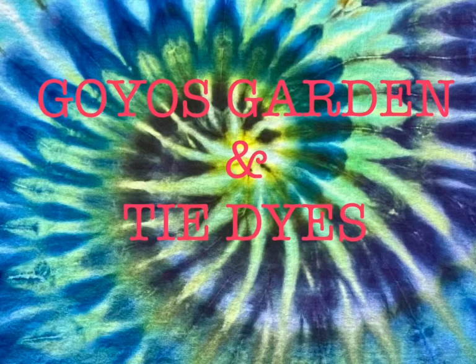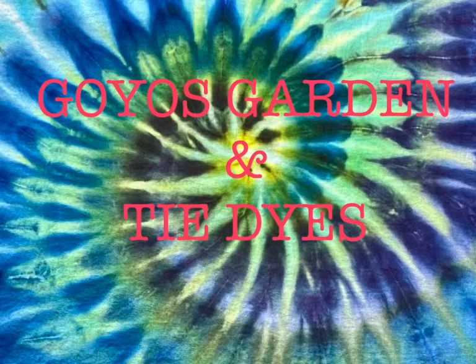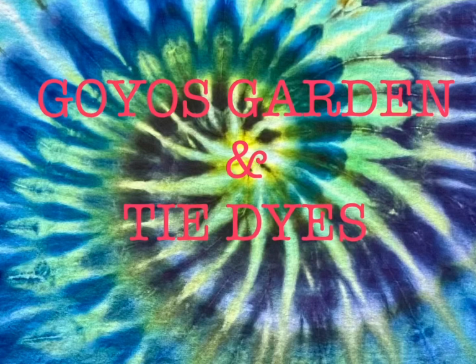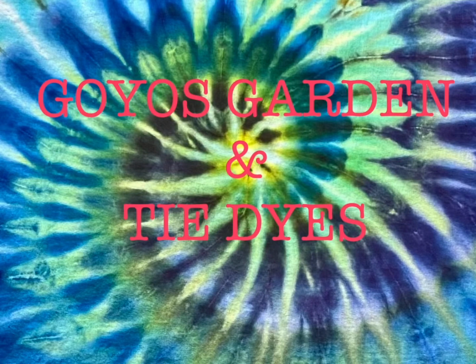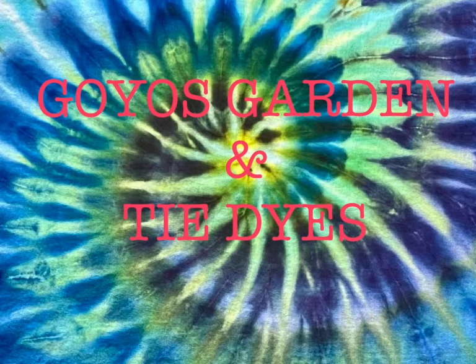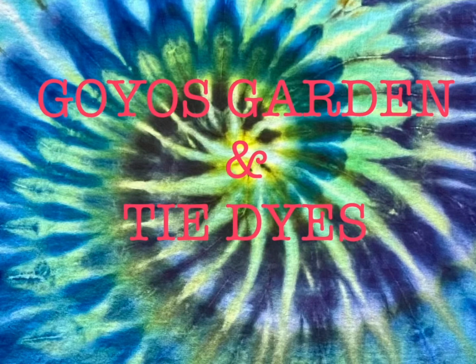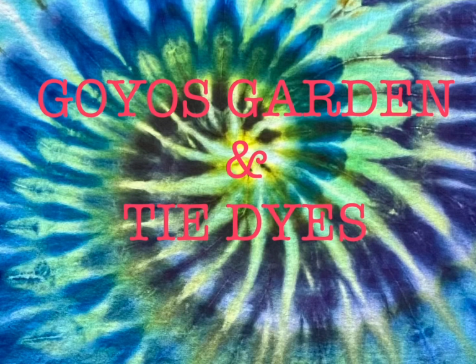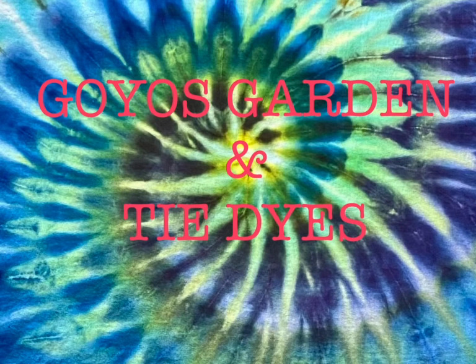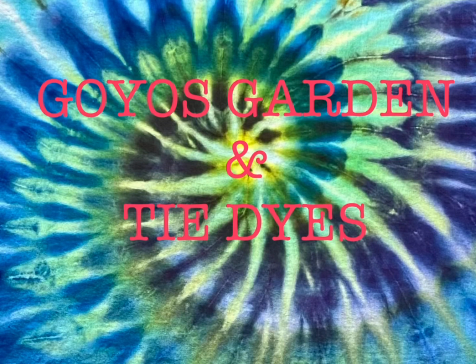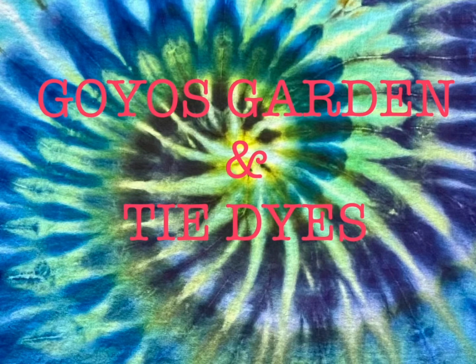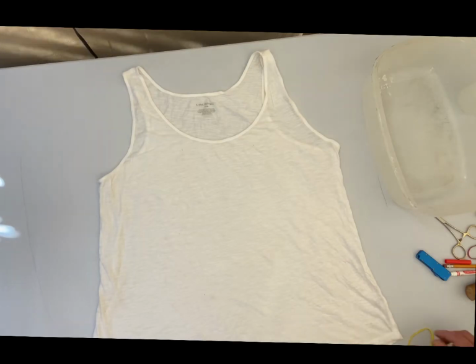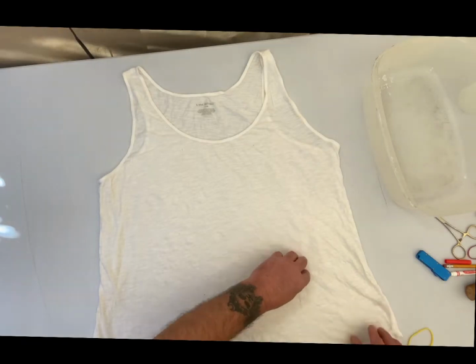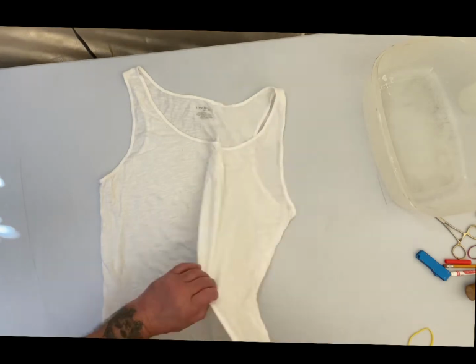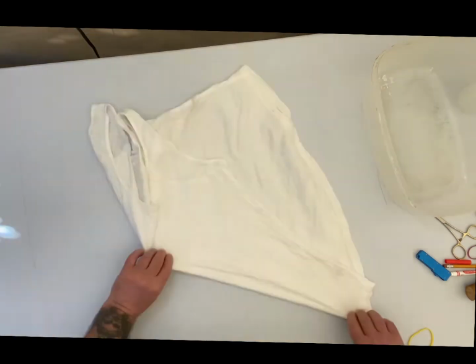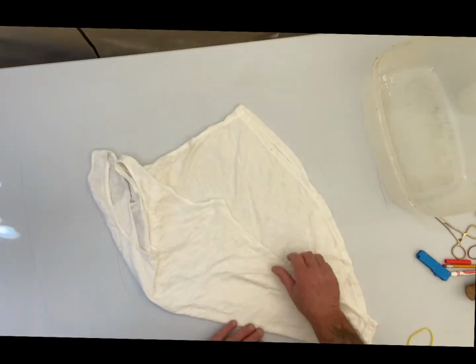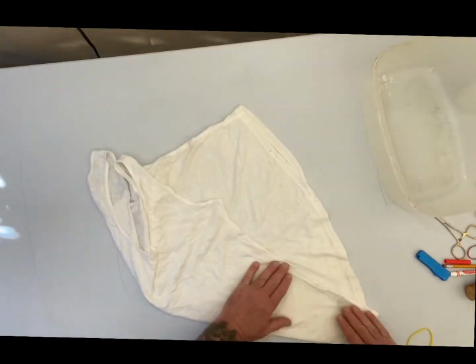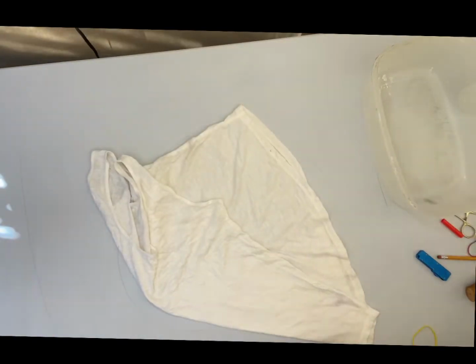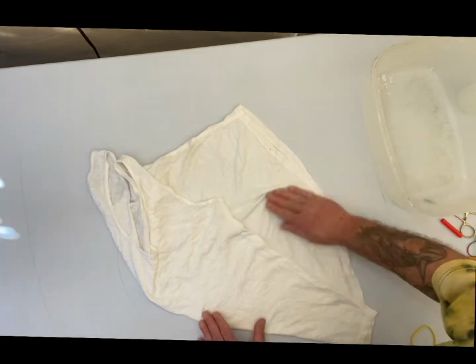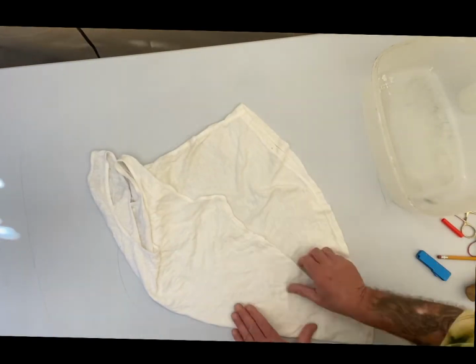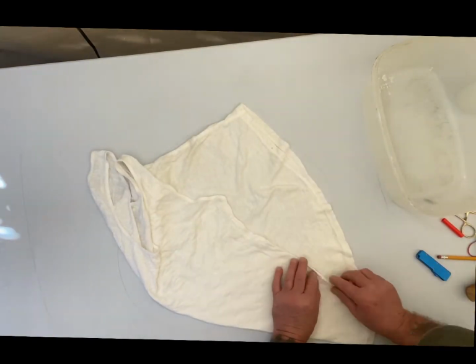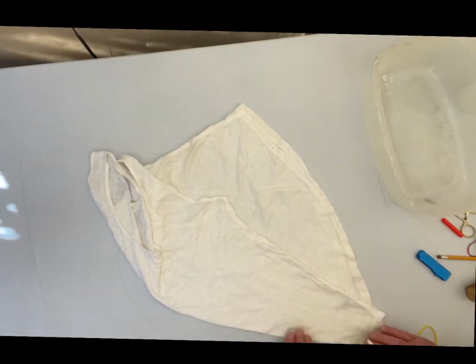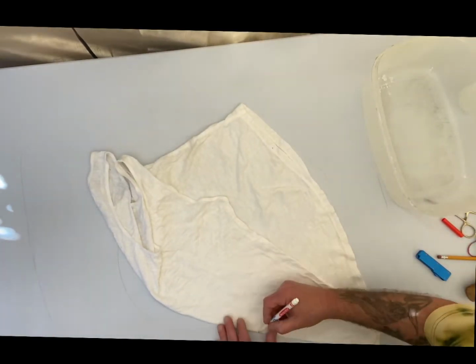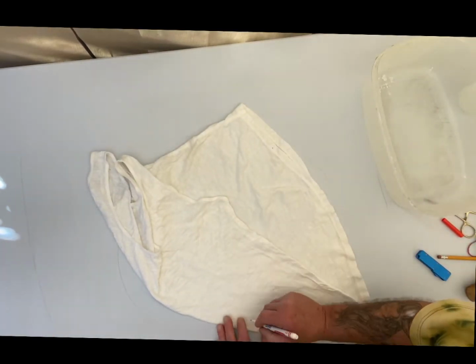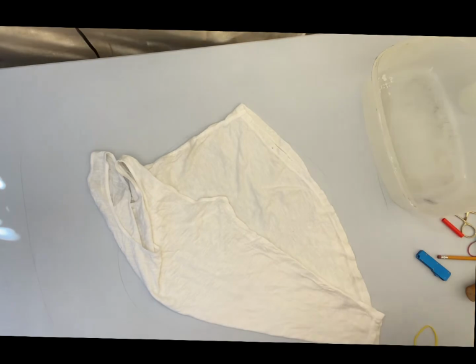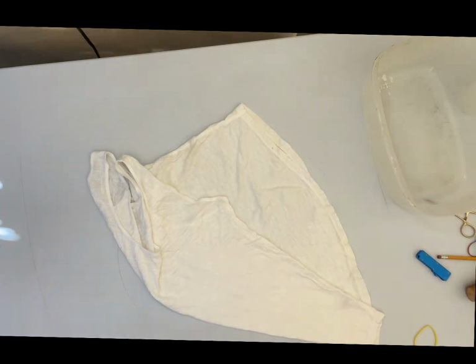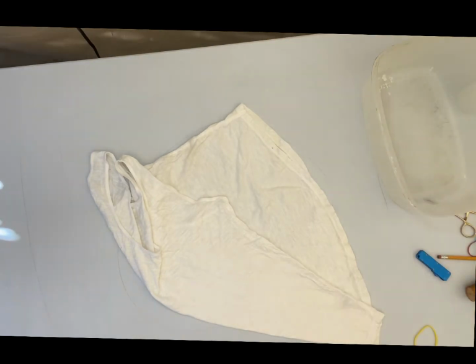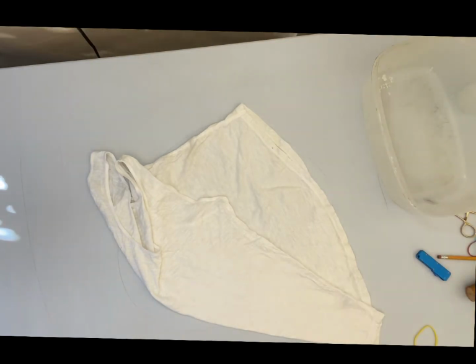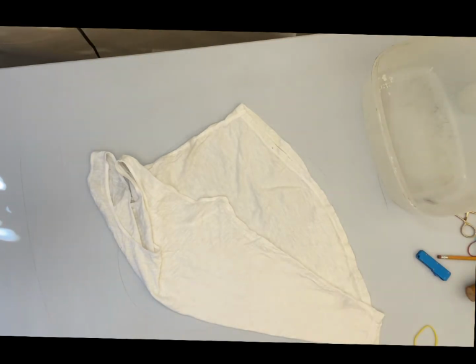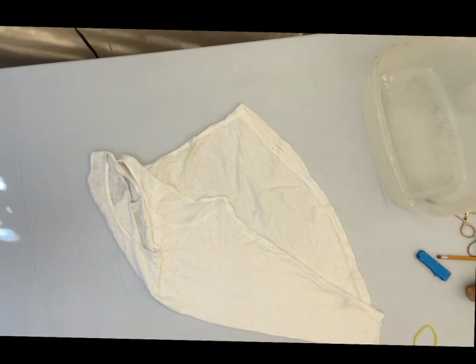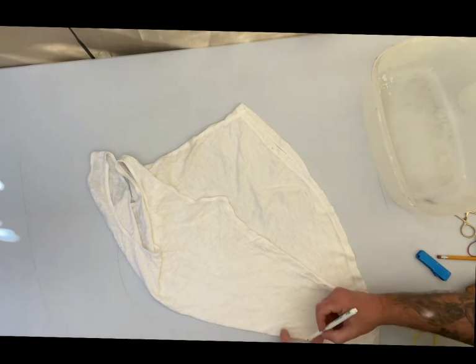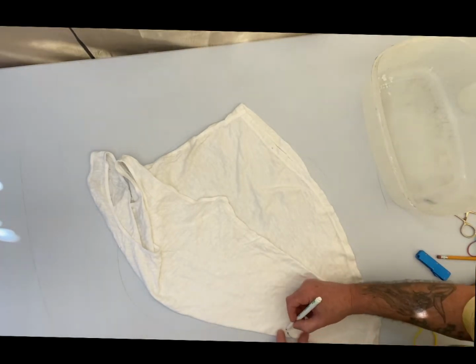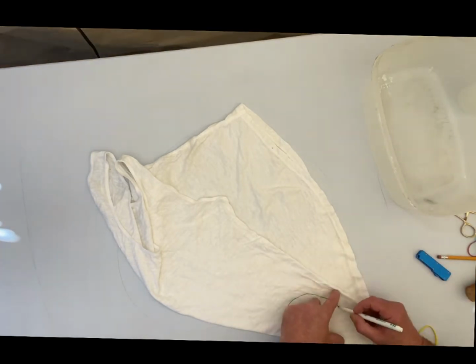Welcome to Goyo's Garden and Tie-Dyes. I'm Greg. Today I'll be doing a women's Lane Bryant tank top, size 18/20, 100% cotton.